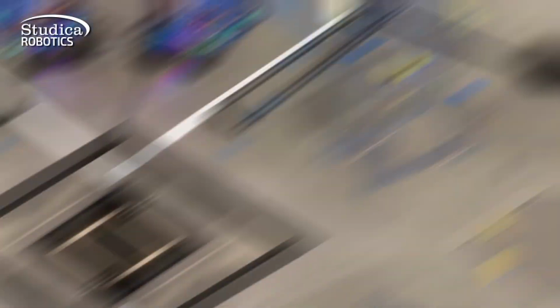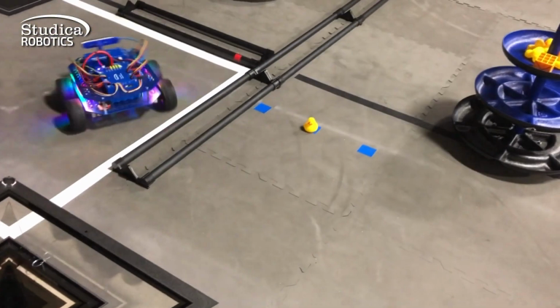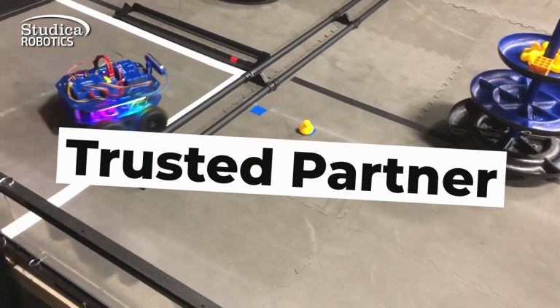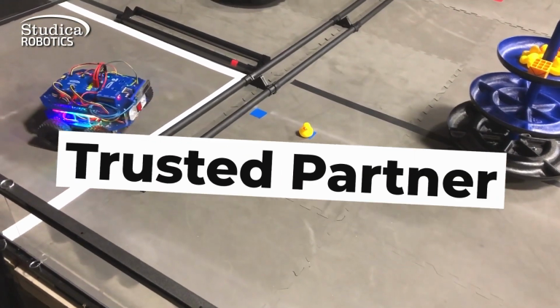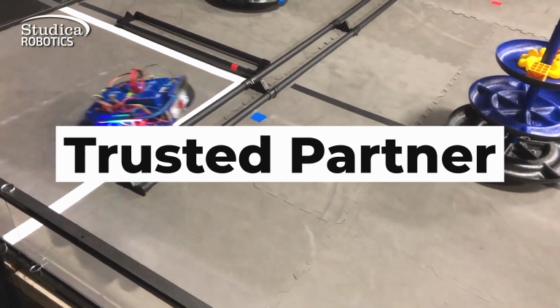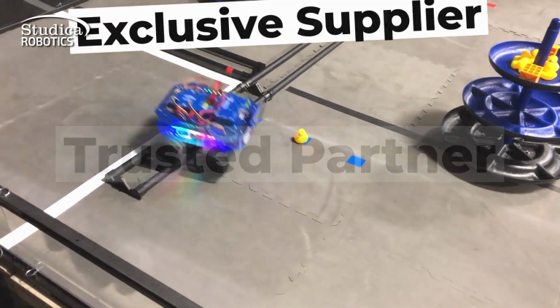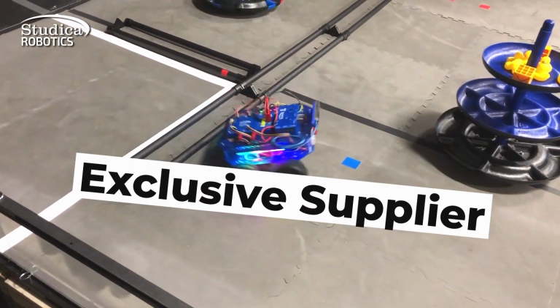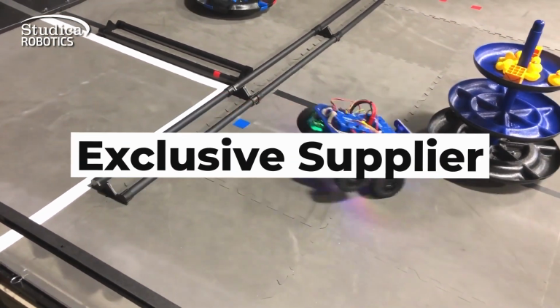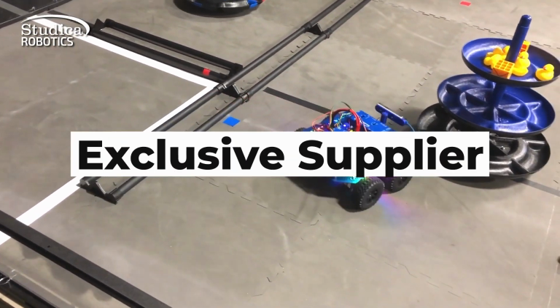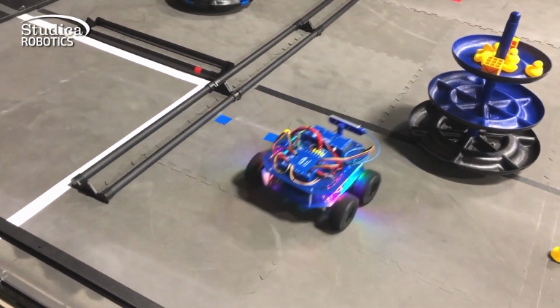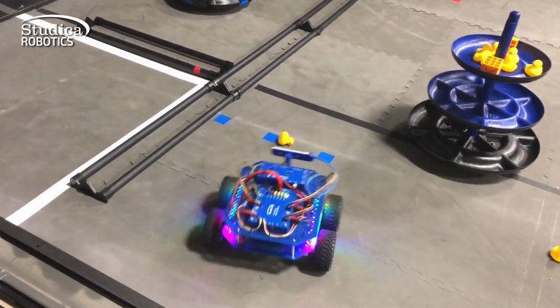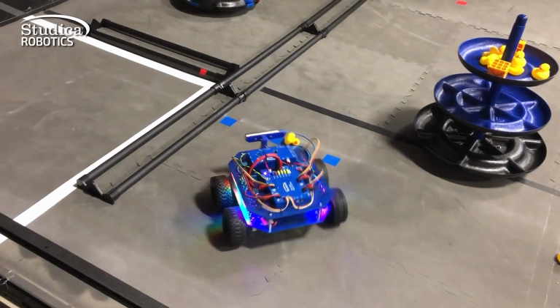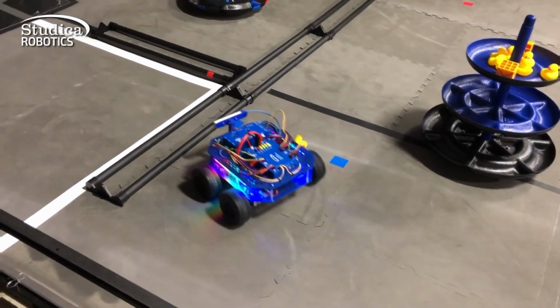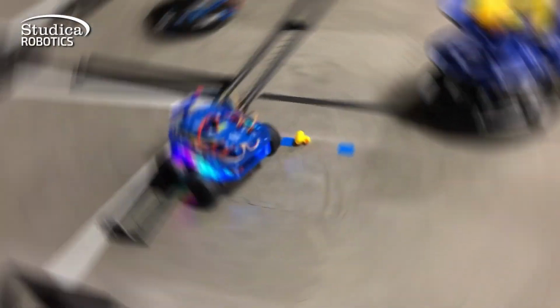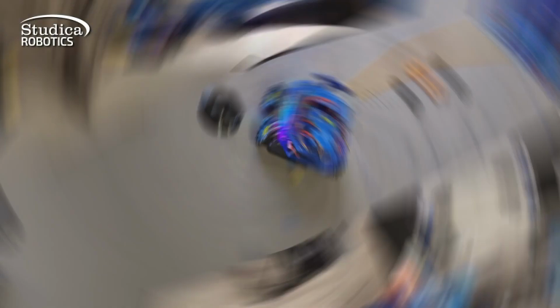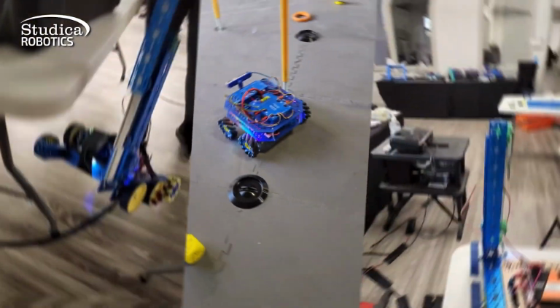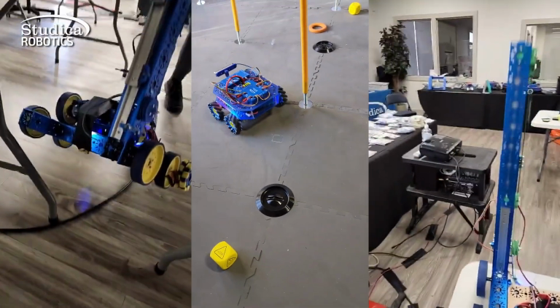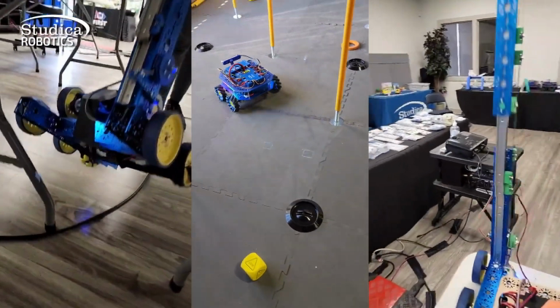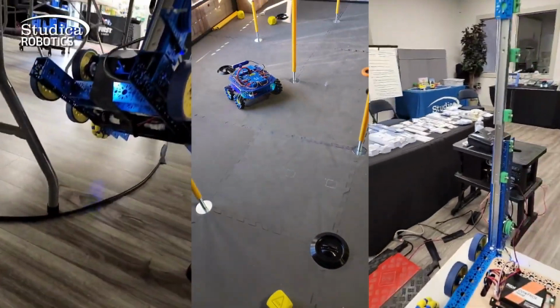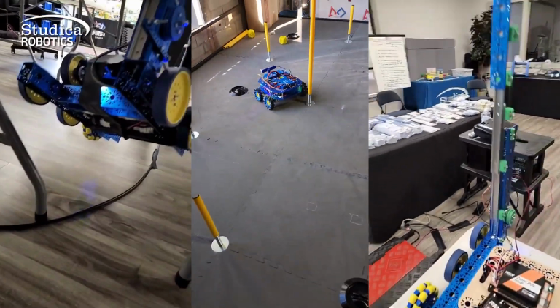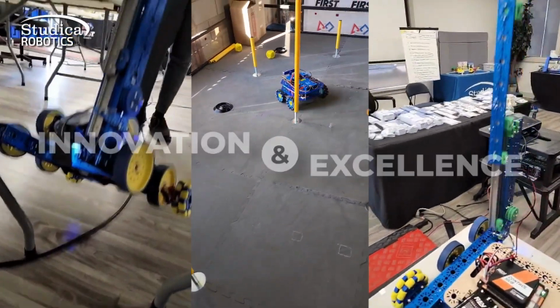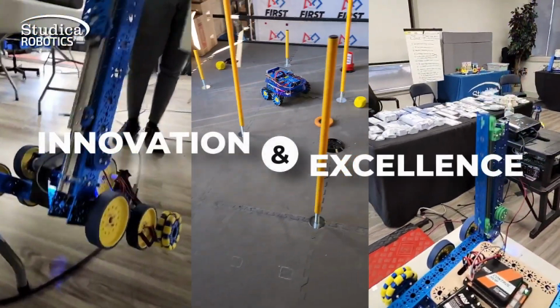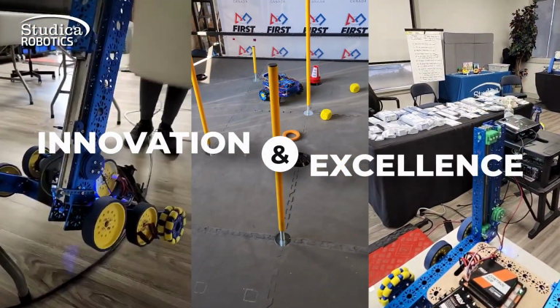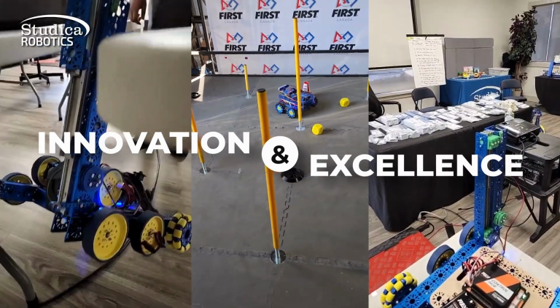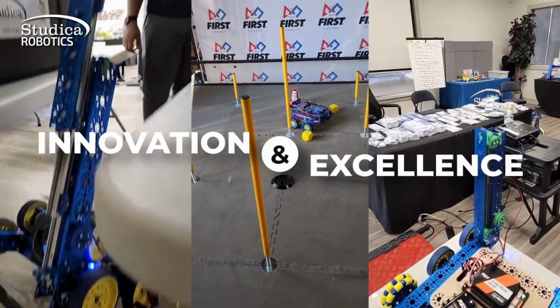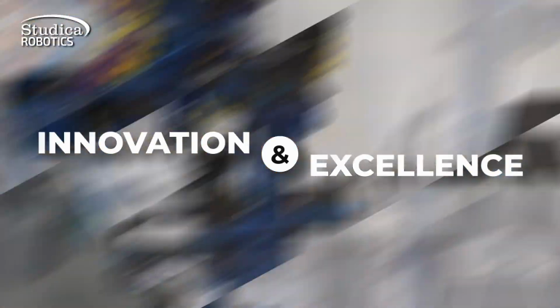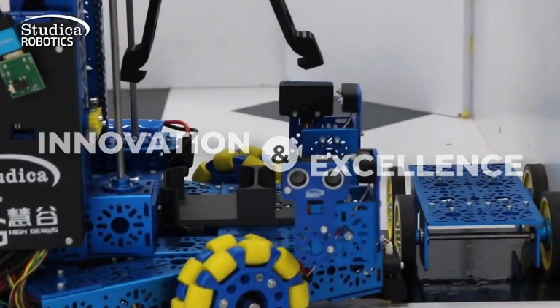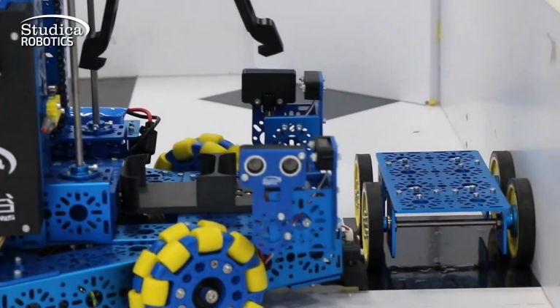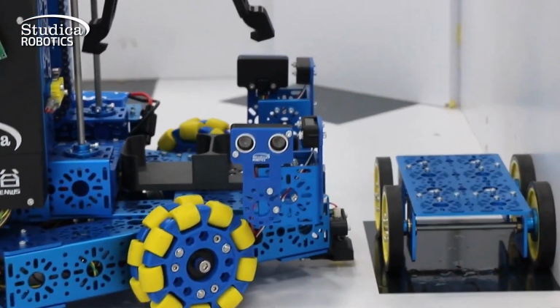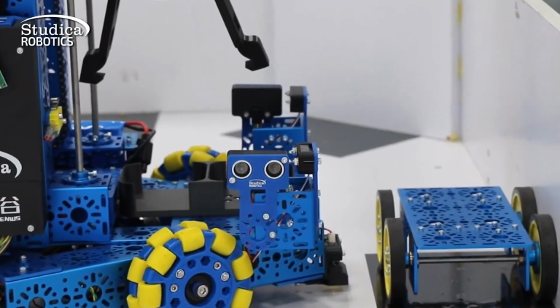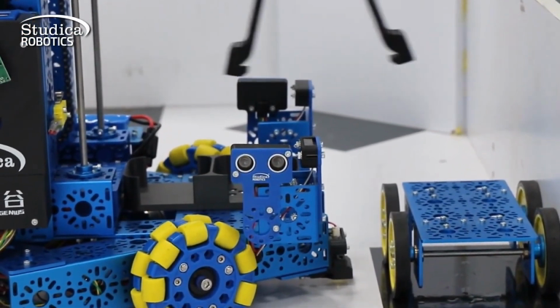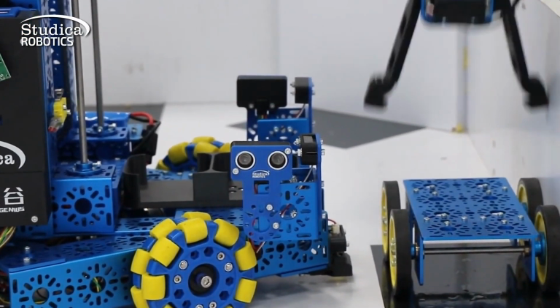As a trusted global partner and exclusive supplier for the WorldSkills Mobile Robotics Competition, we constantly improve our offerings. Count on us for innovation and excellence, providing access to the latest advancements in robotics.